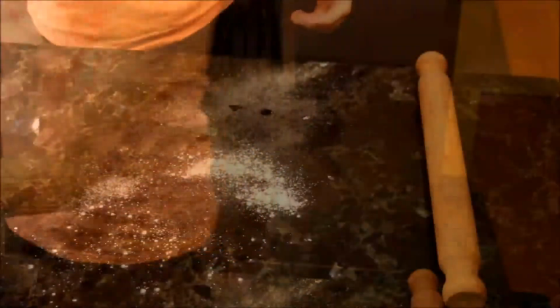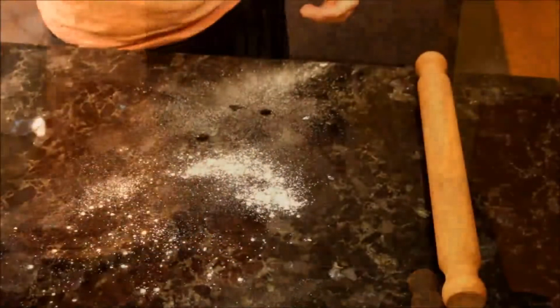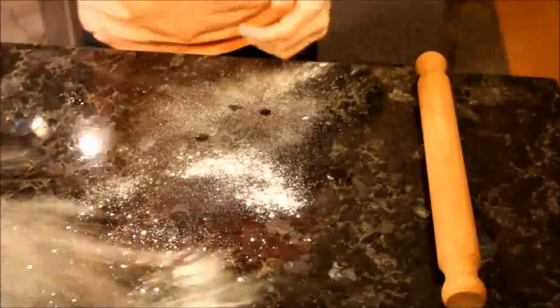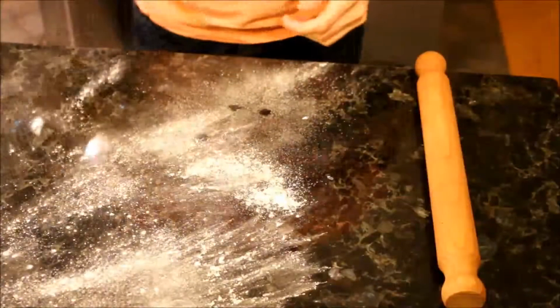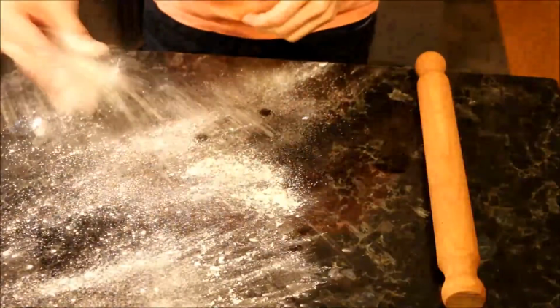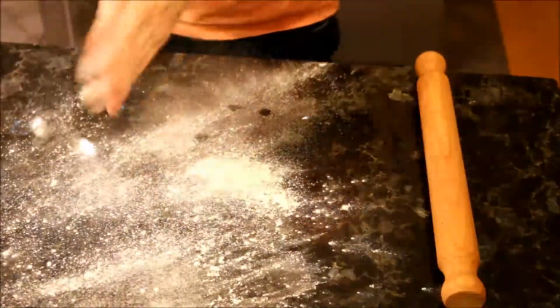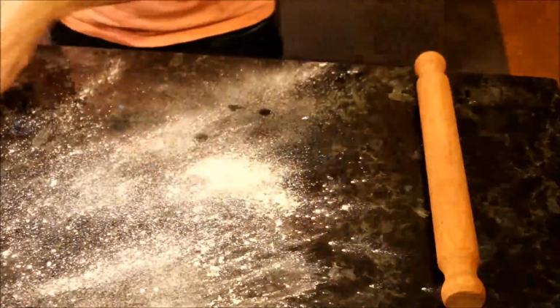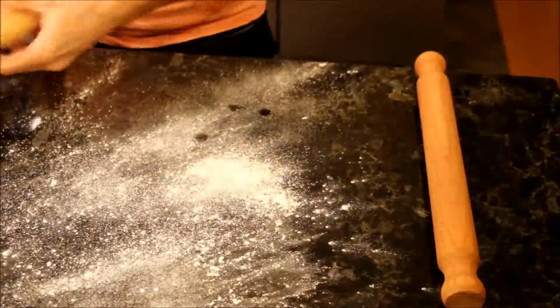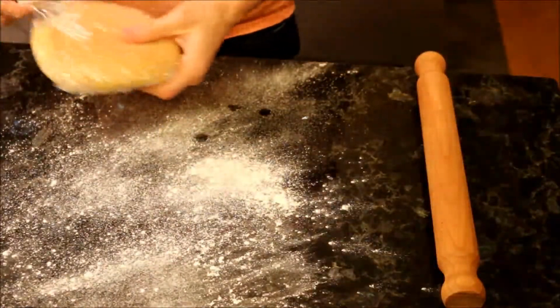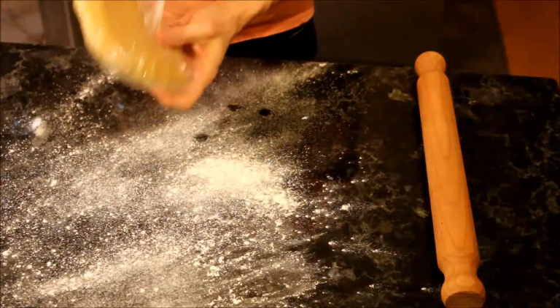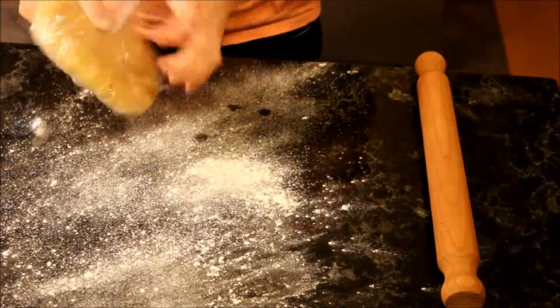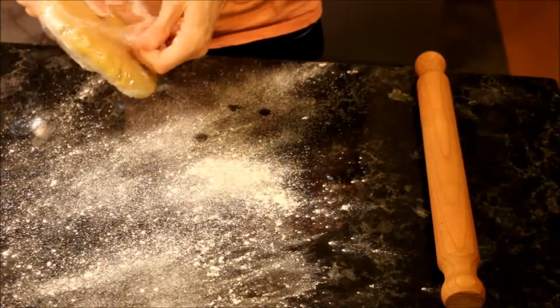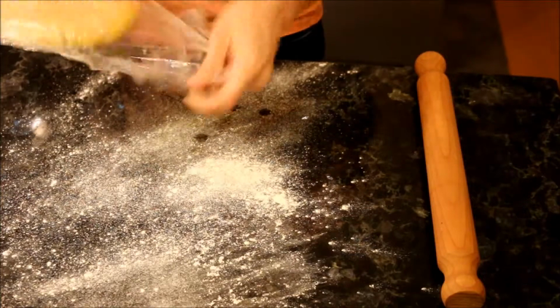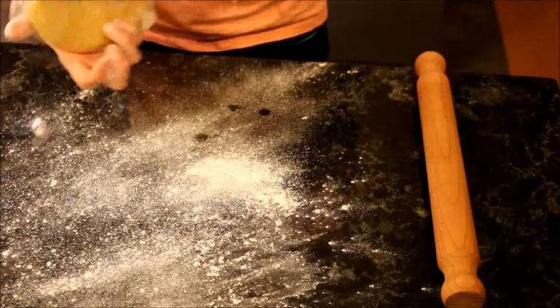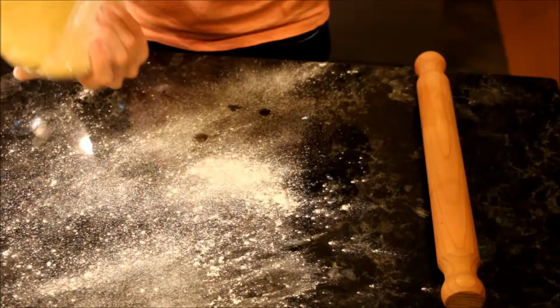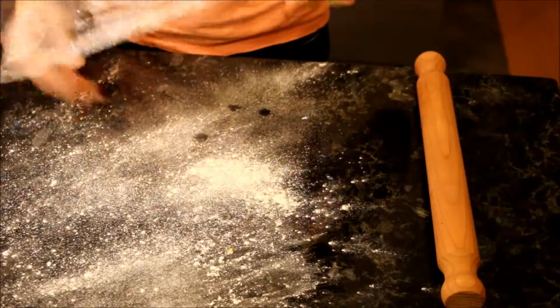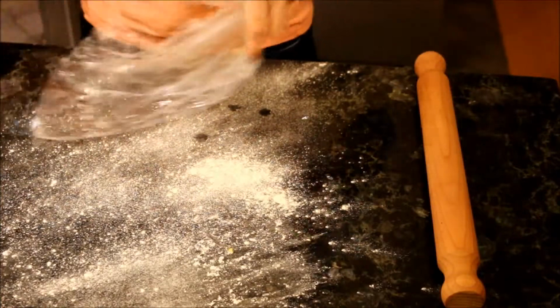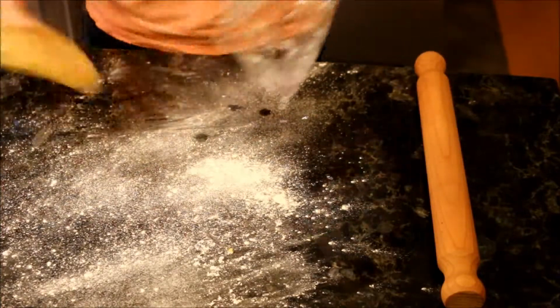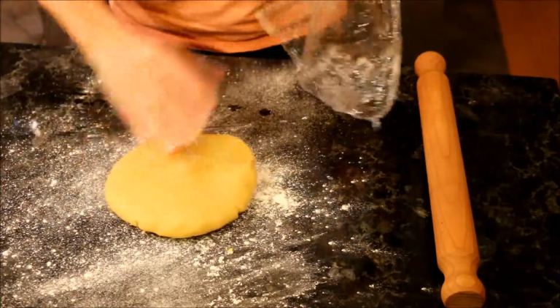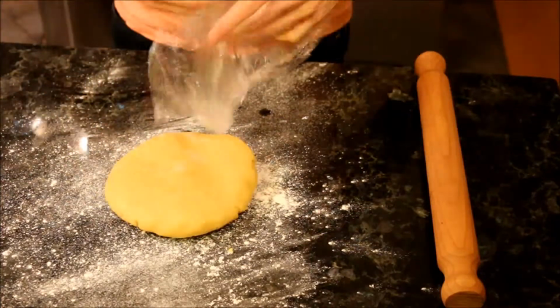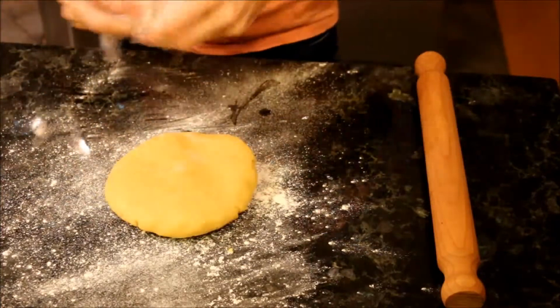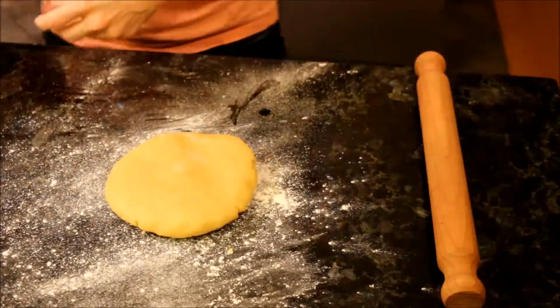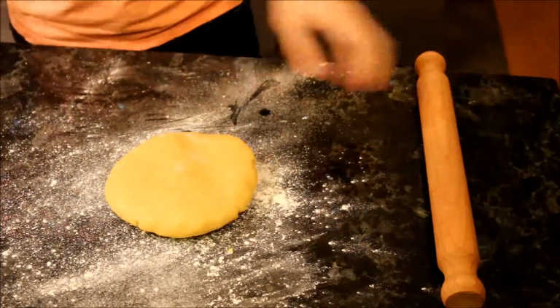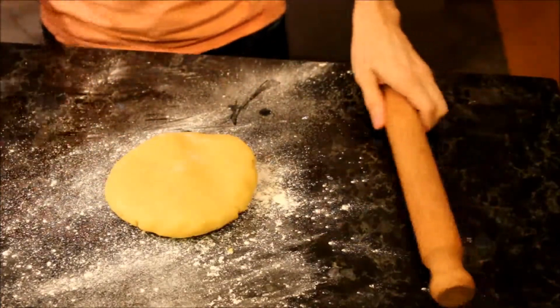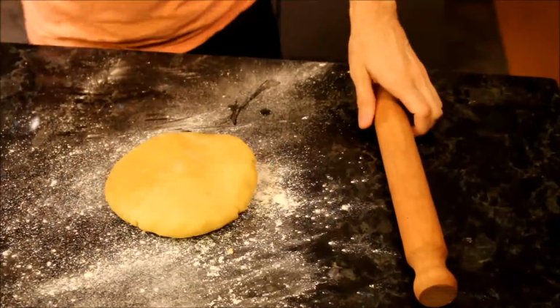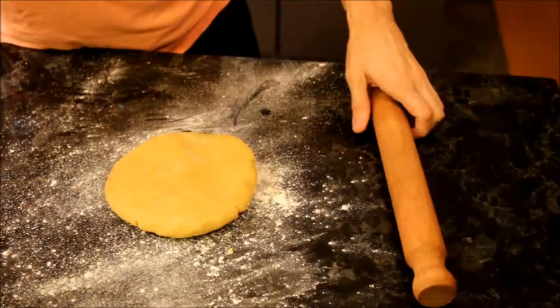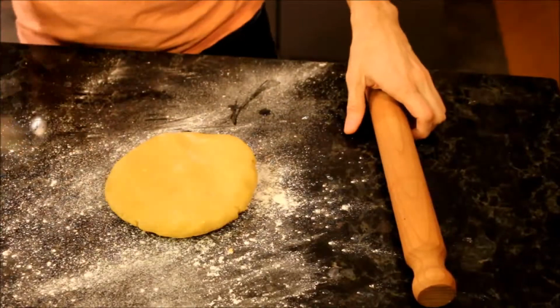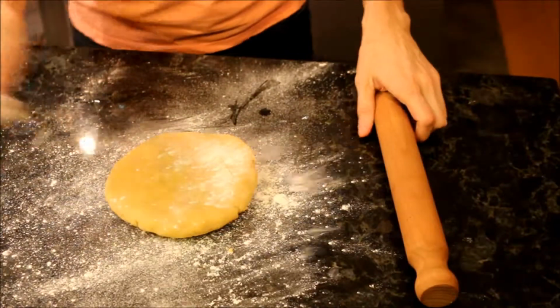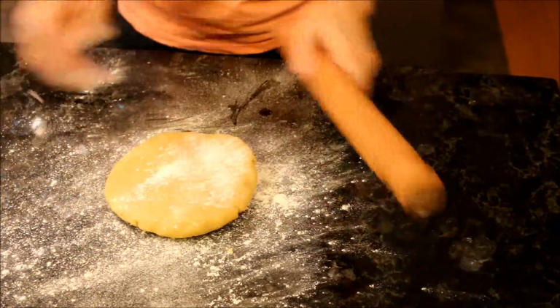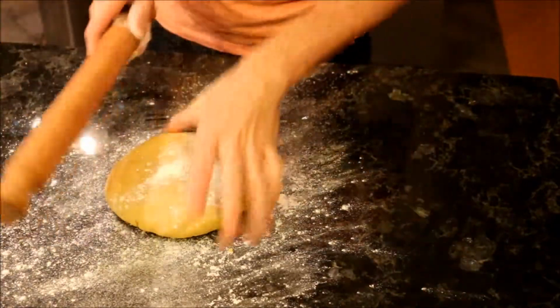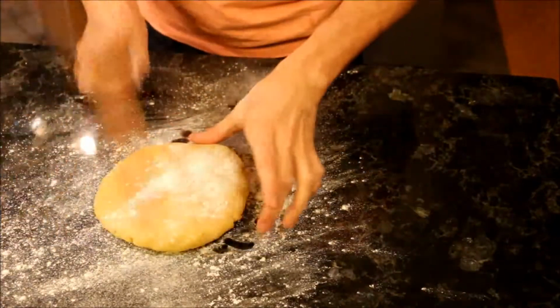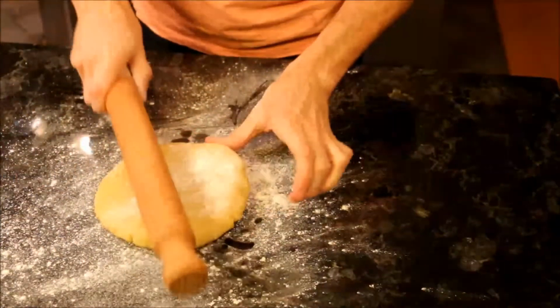Sprinkle the work surface with flour. Here we have our dough — beautiful. Sprinkle with flour, and we start rolling.